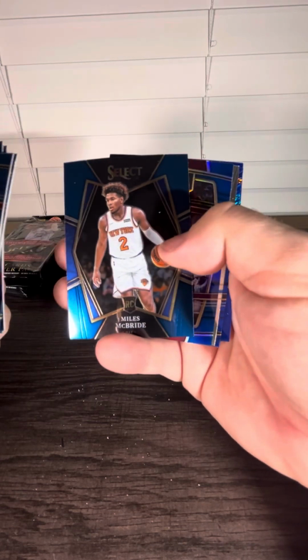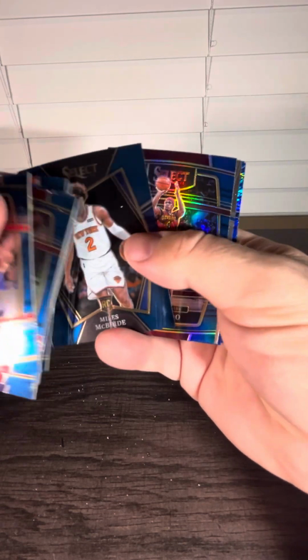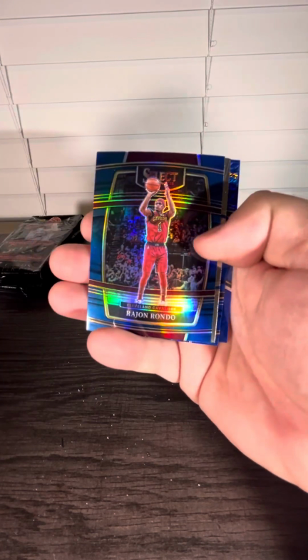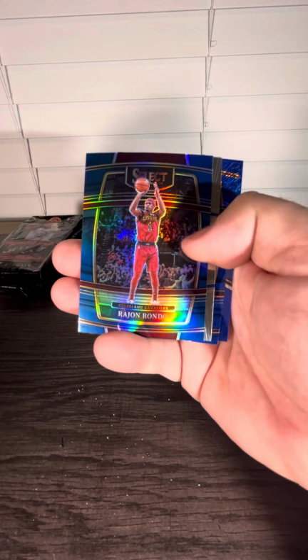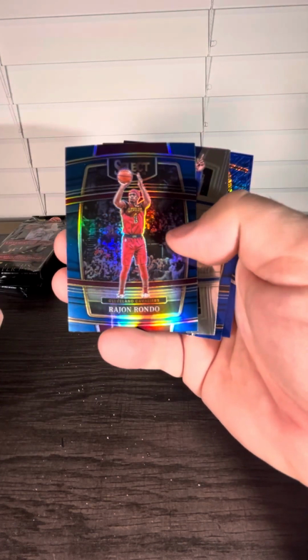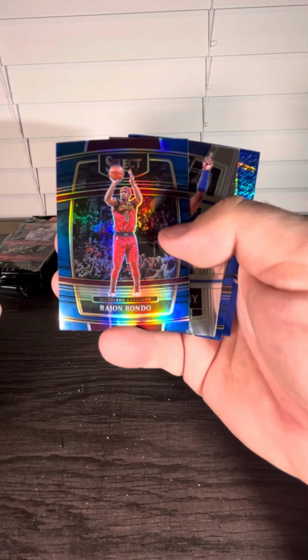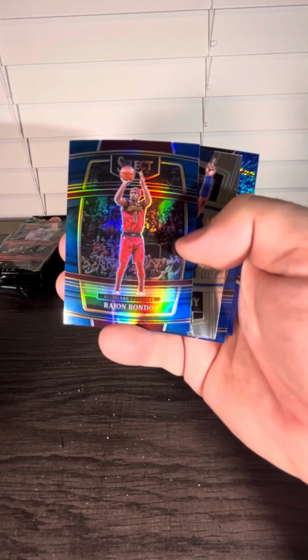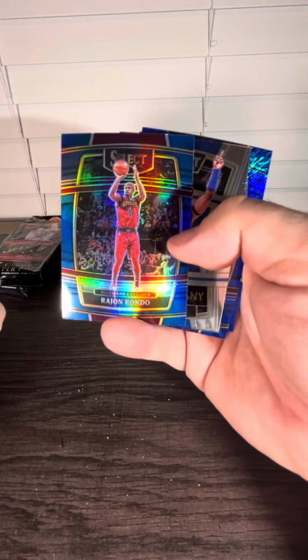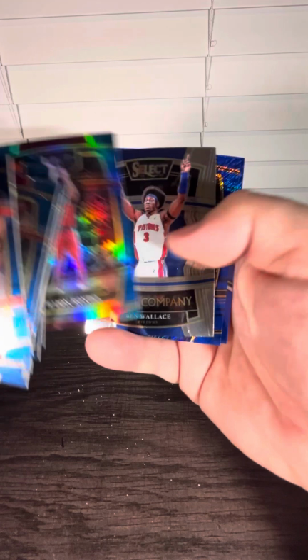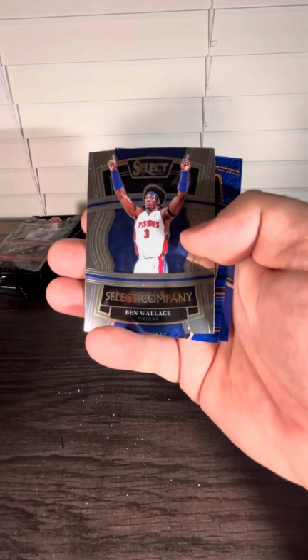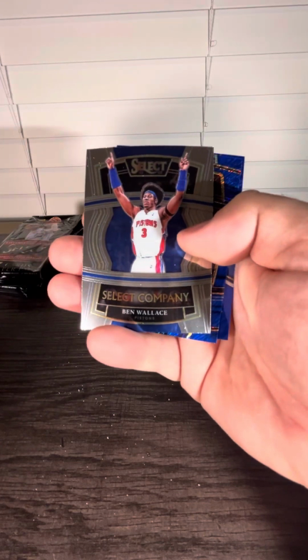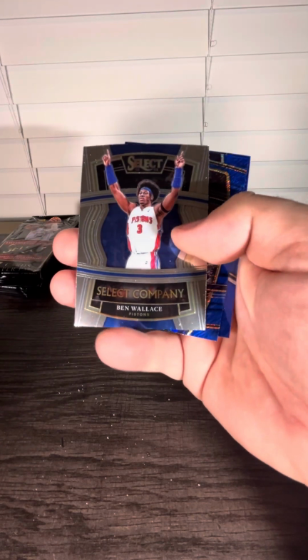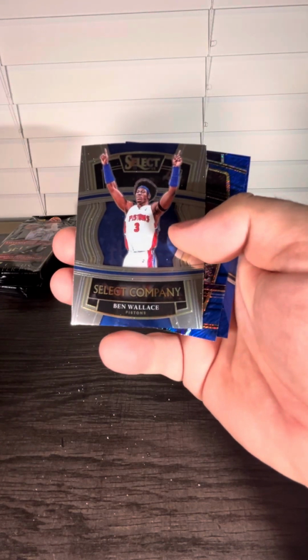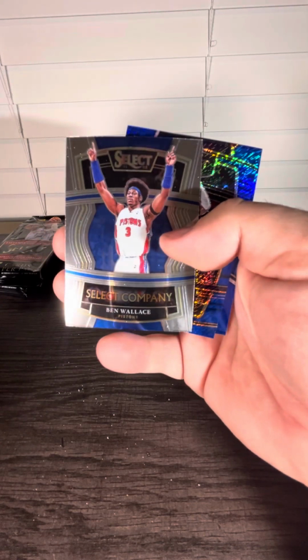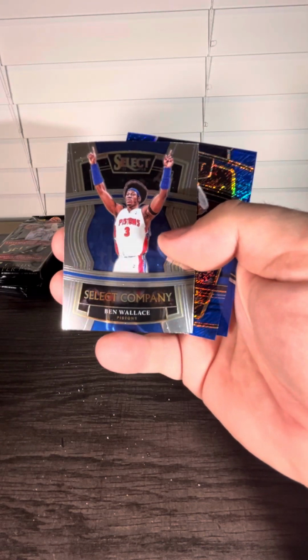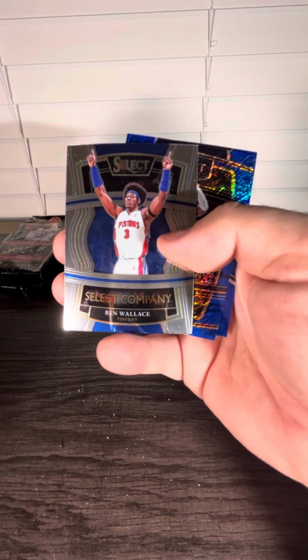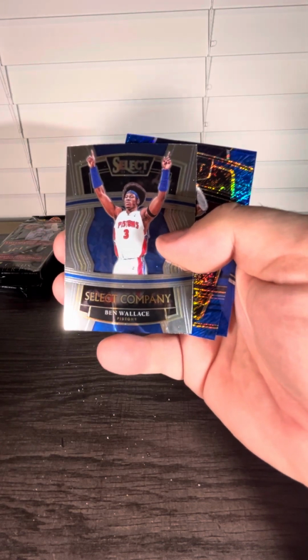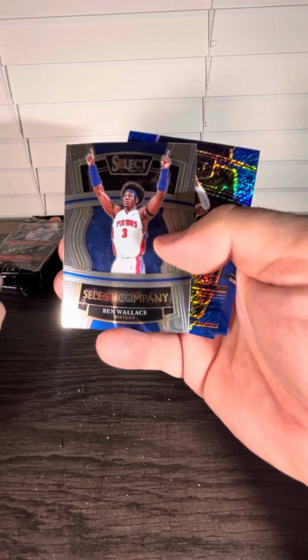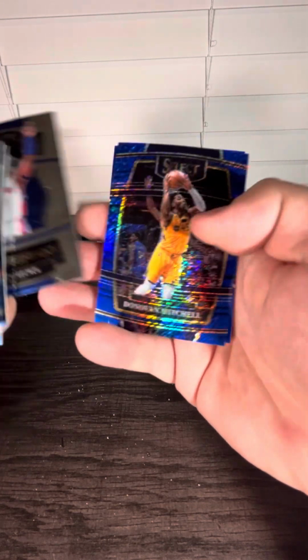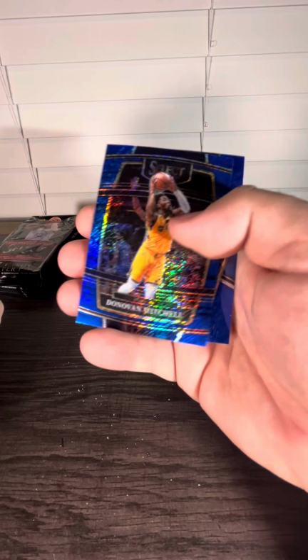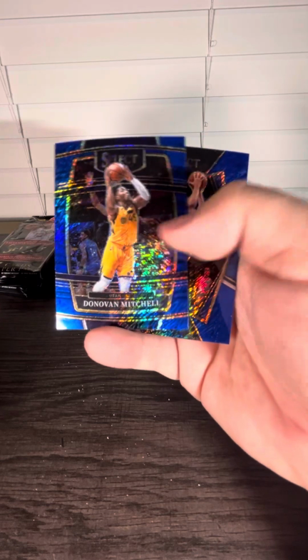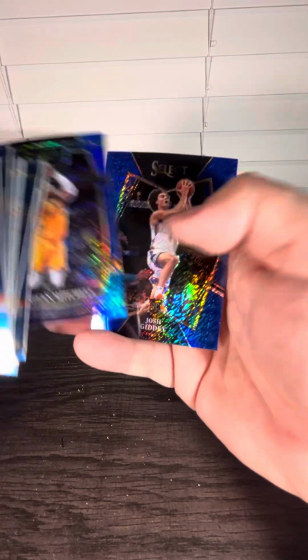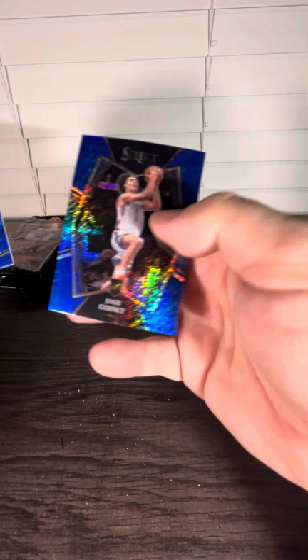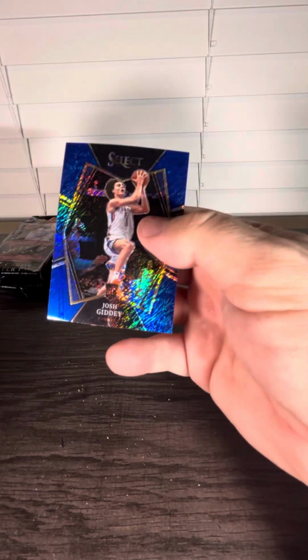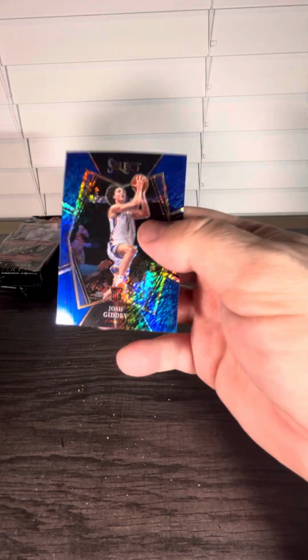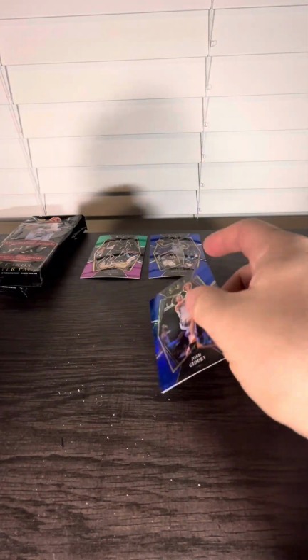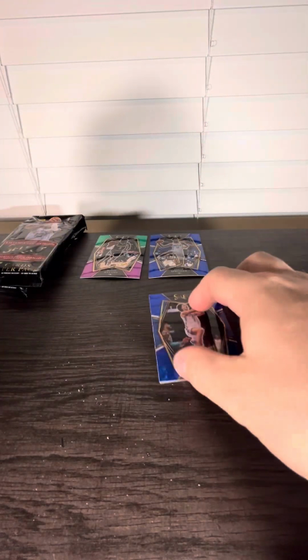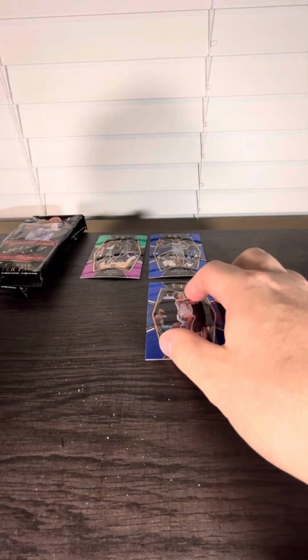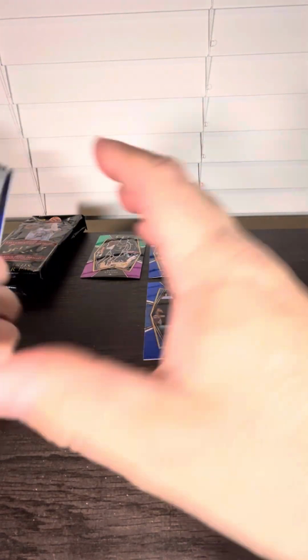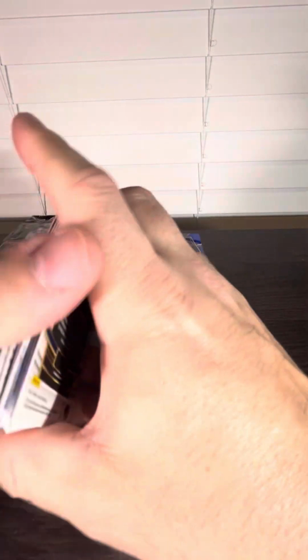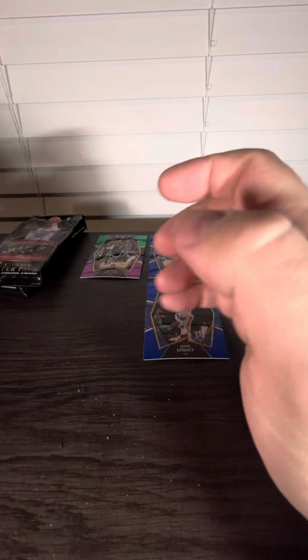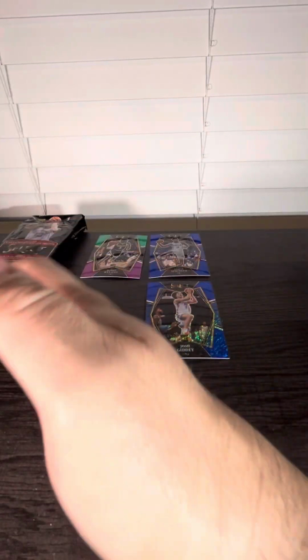All right, here we go. Rajon Rondo — it's a blue retail silver. Select company, I haven't seen that one before. That's a Ben Wallace, Donovan Mitchell. And we've got a Josh Giddey blue shimmer, premier level rookie.